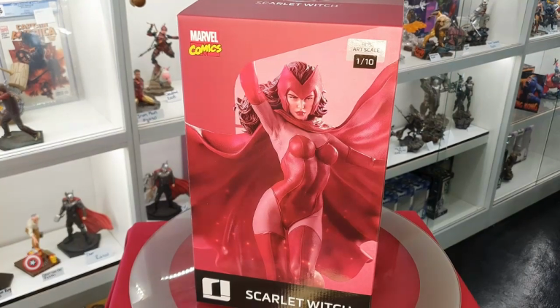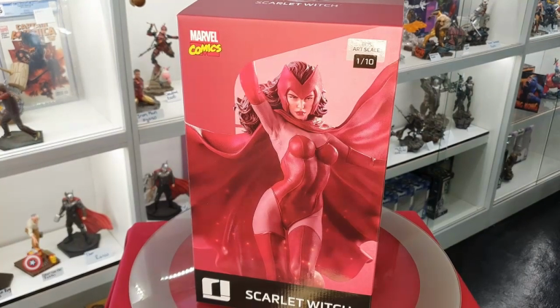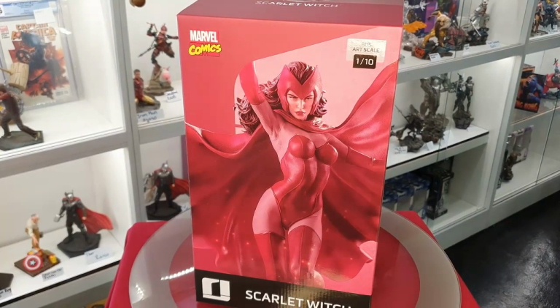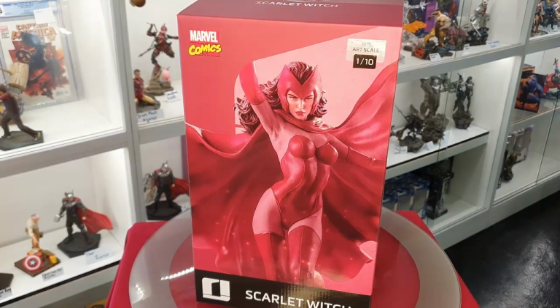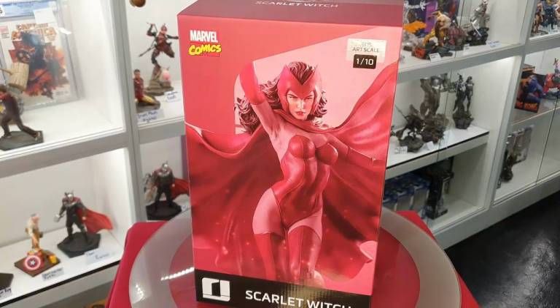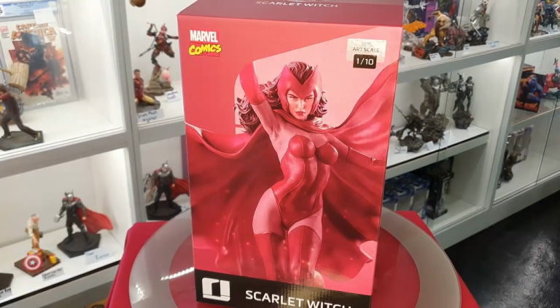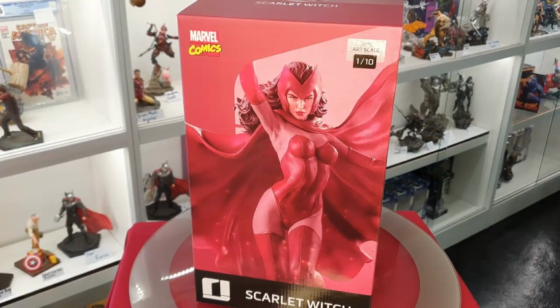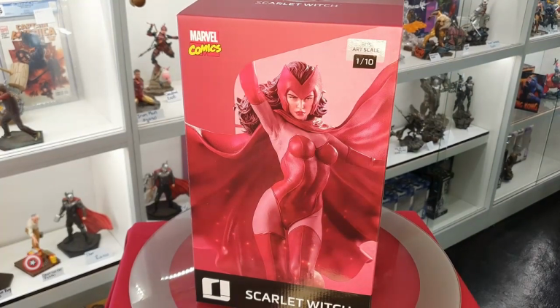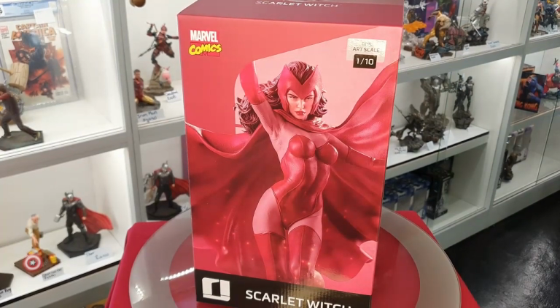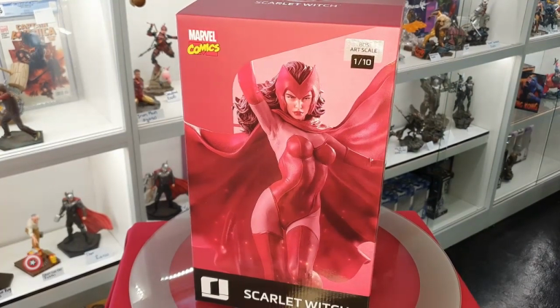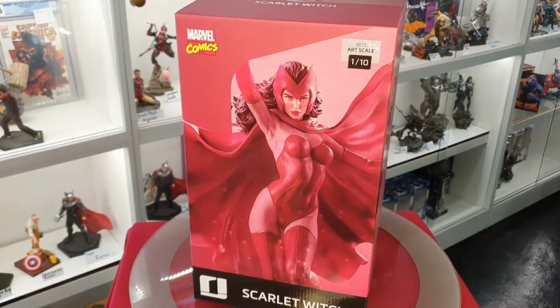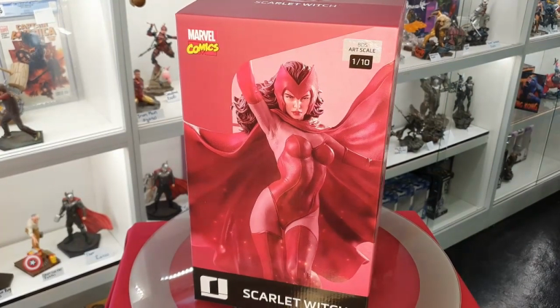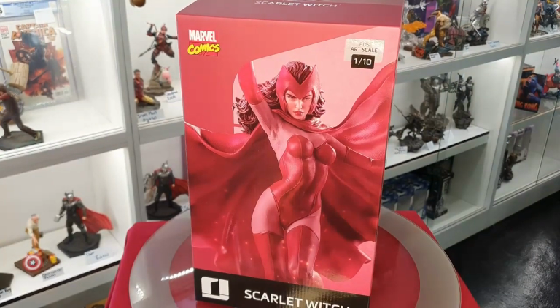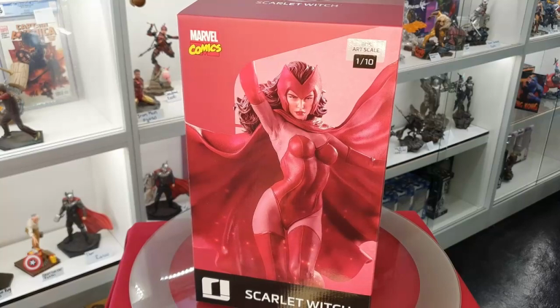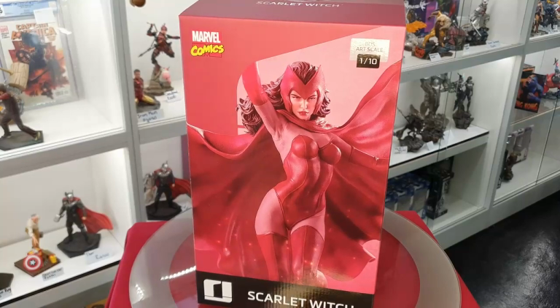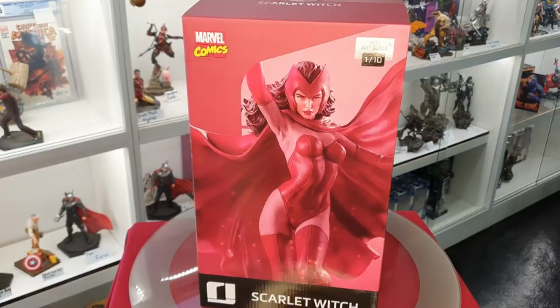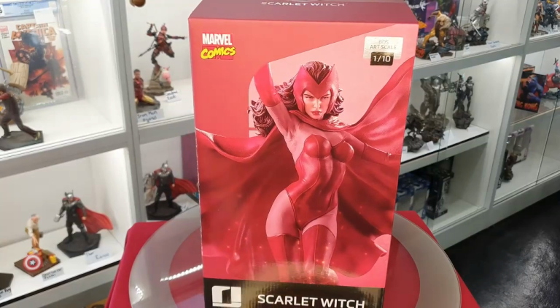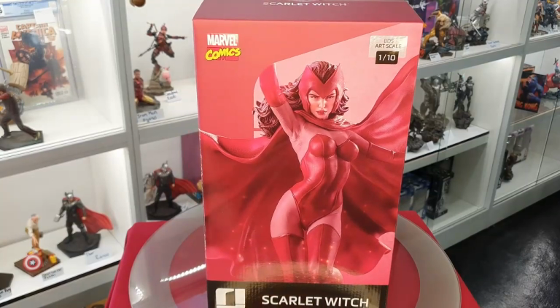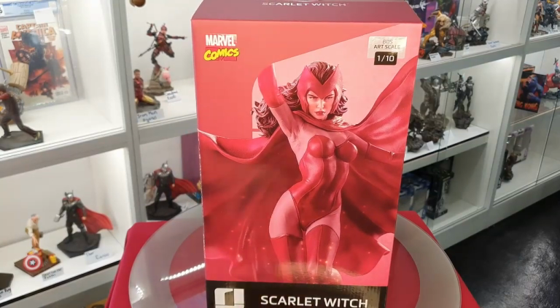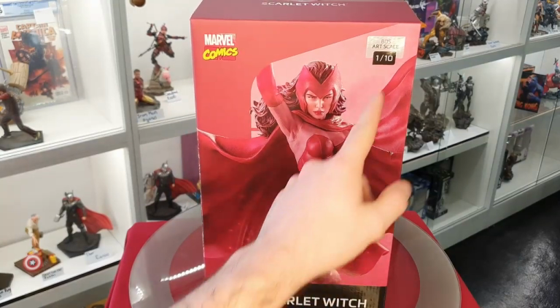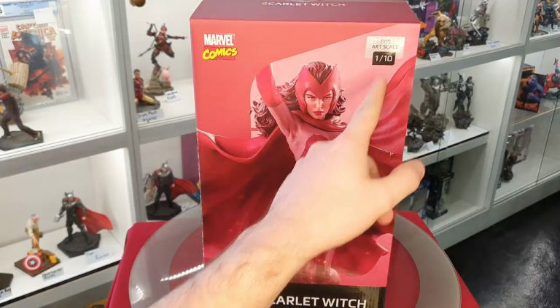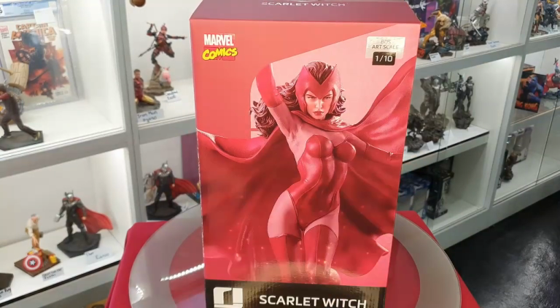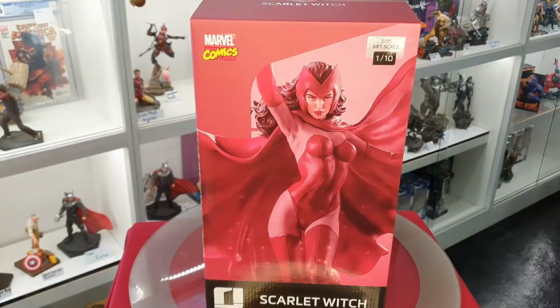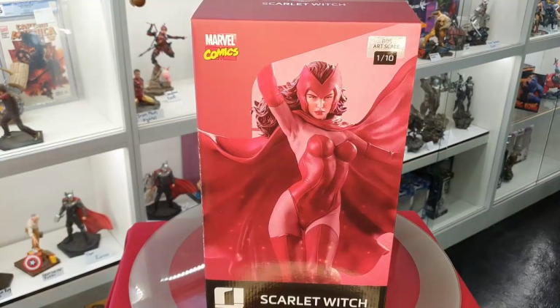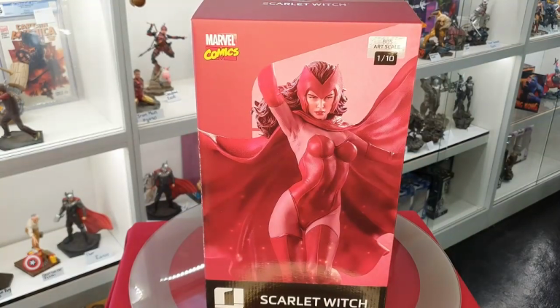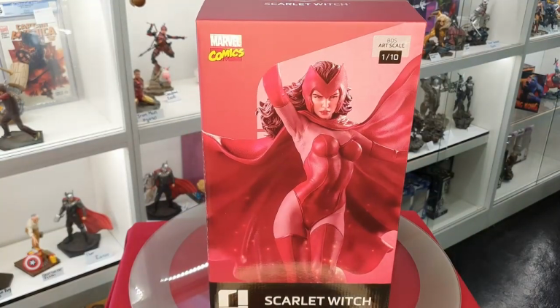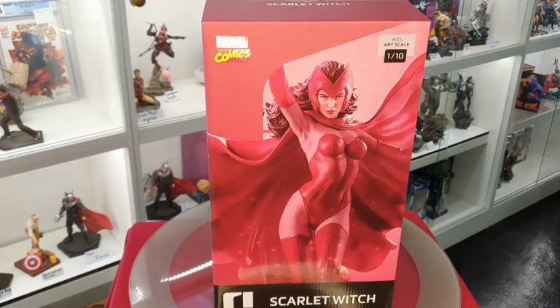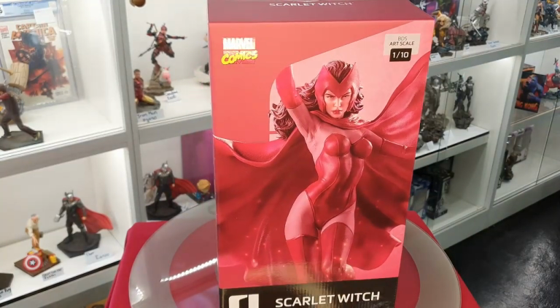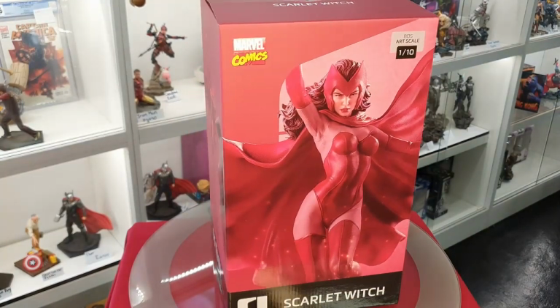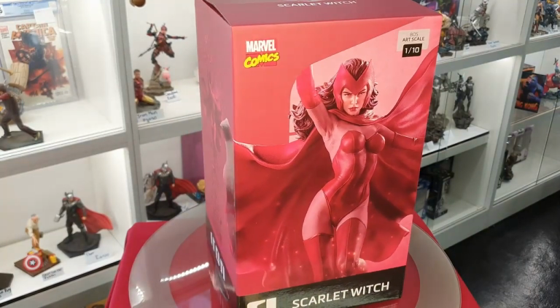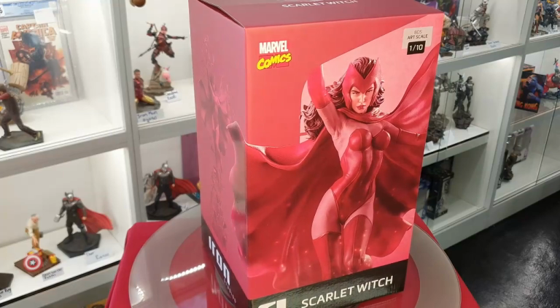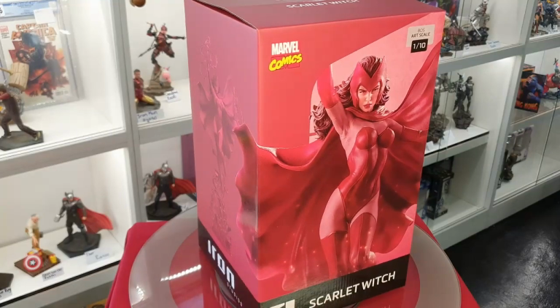Hi there guys, Brandon at Cosmic Comics. Today we're having a quick look at the brand new Iron Studios Scarlet Witch. This is in their 1:10 scale, so this will go along with all the other X-Men statues if you've got any.